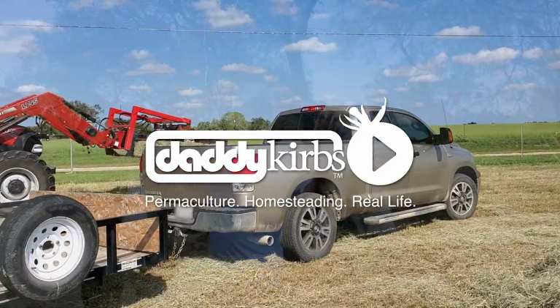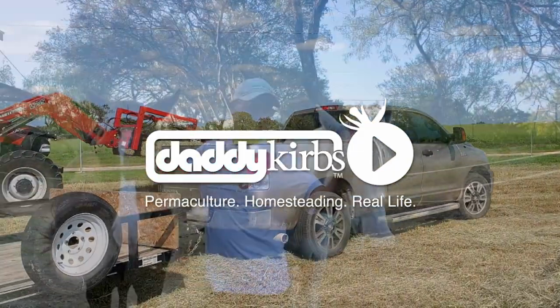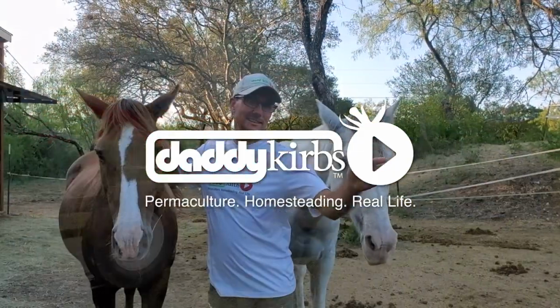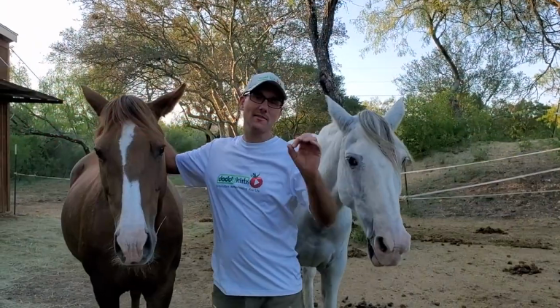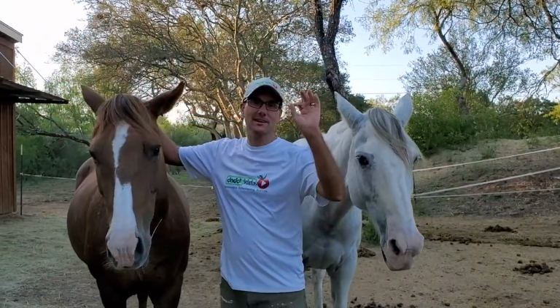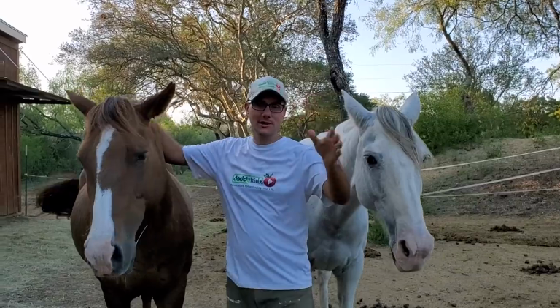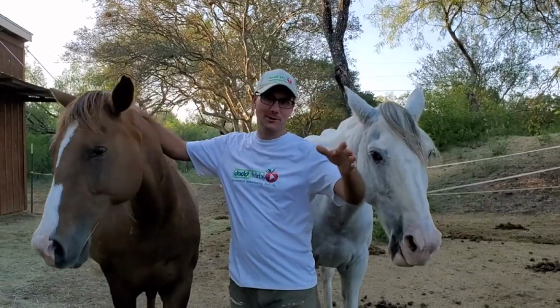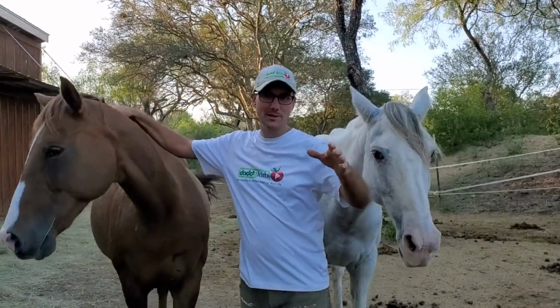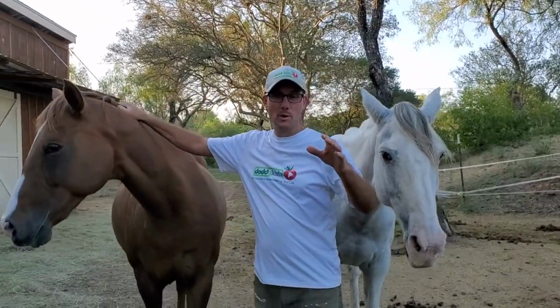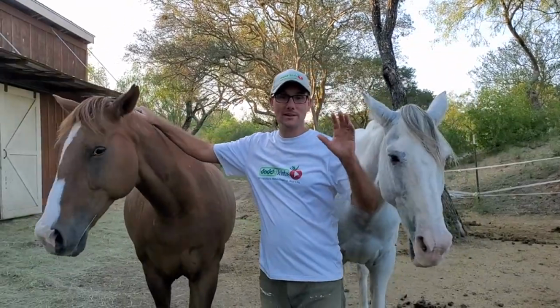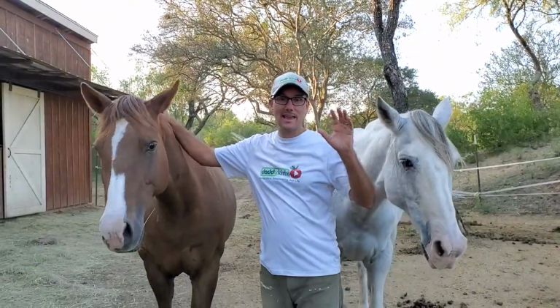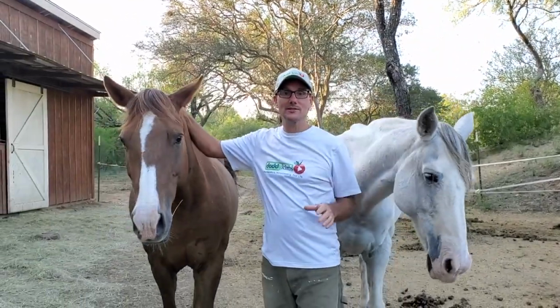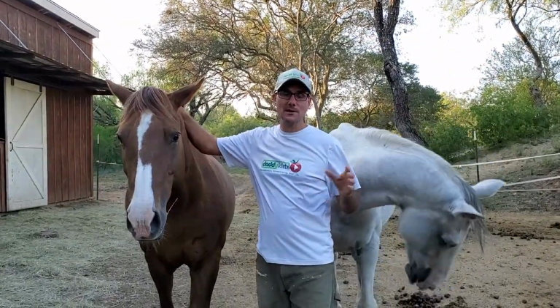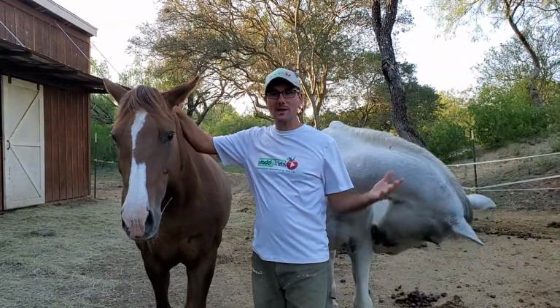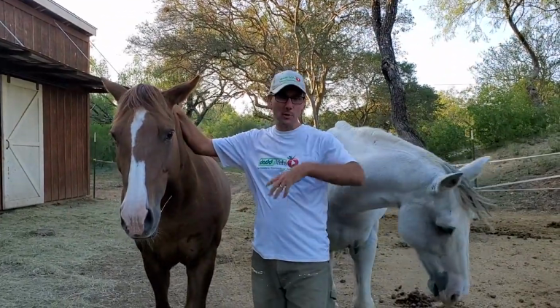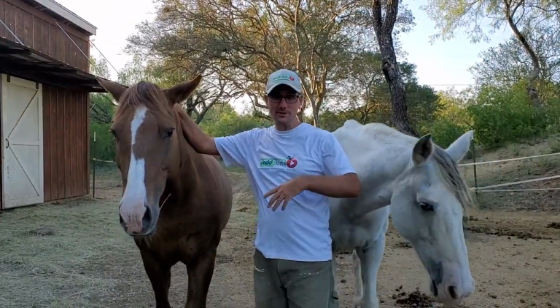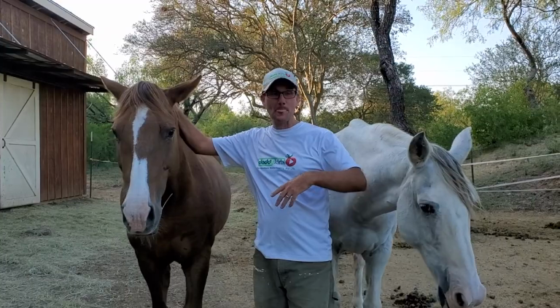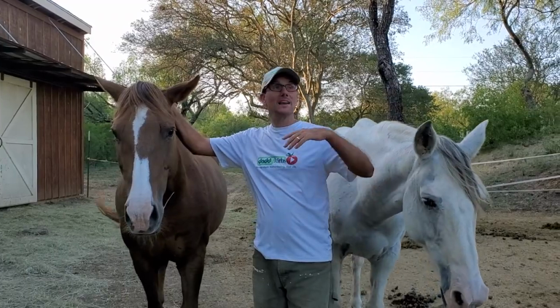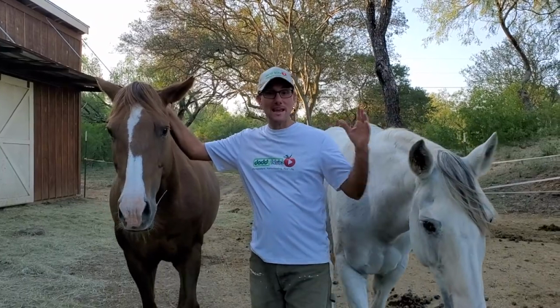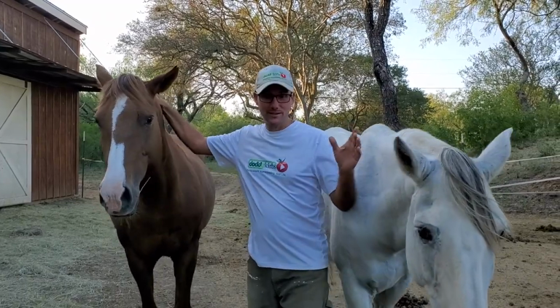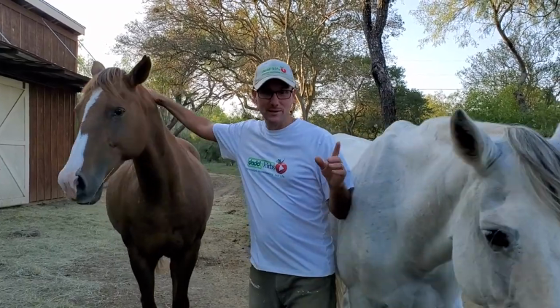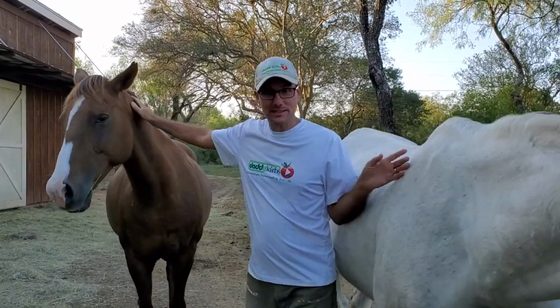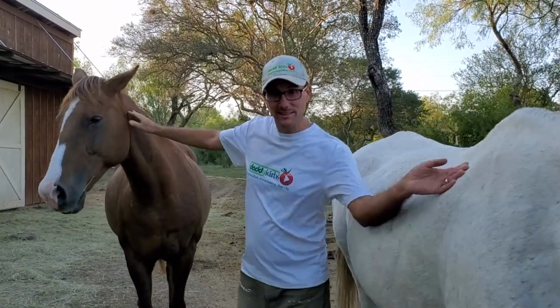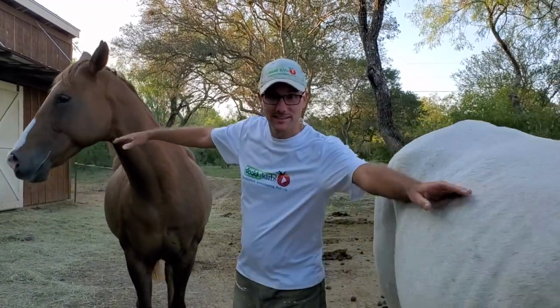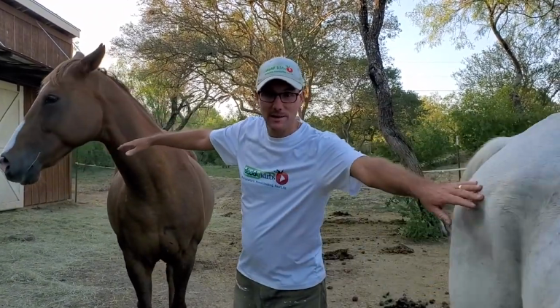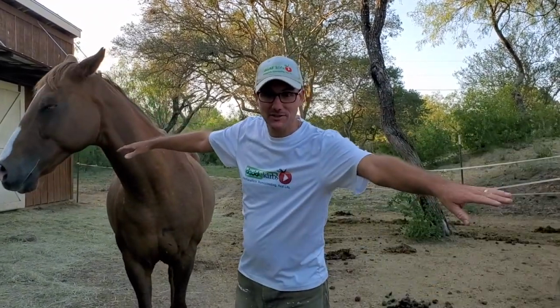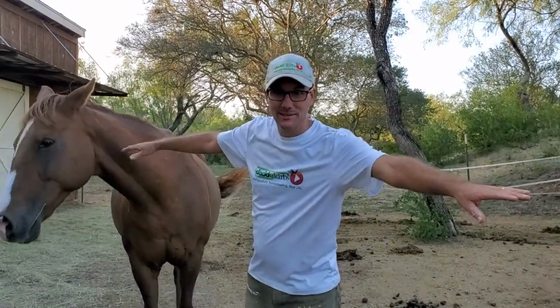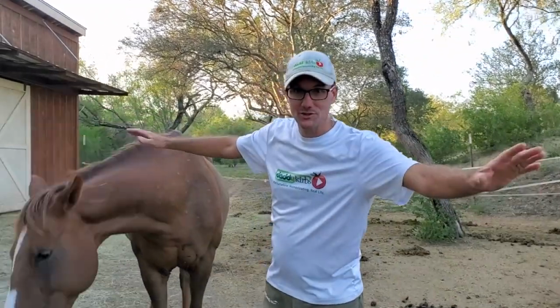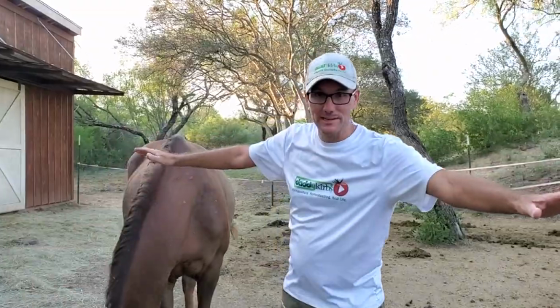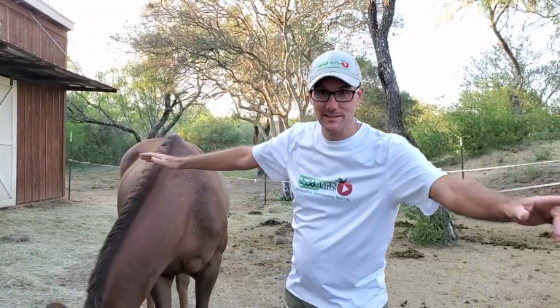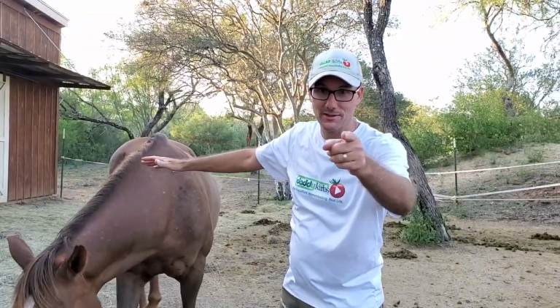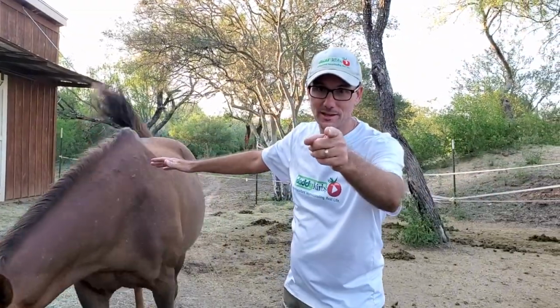Hey guys, have I got a treat for you. We went down to the hay field today to pick up some hay for the horses. I have never seen a machine like this to make that job so easy. I think you're gonna love it.